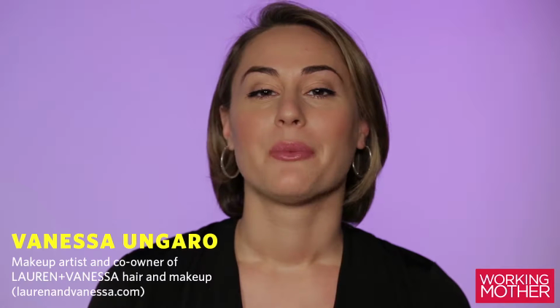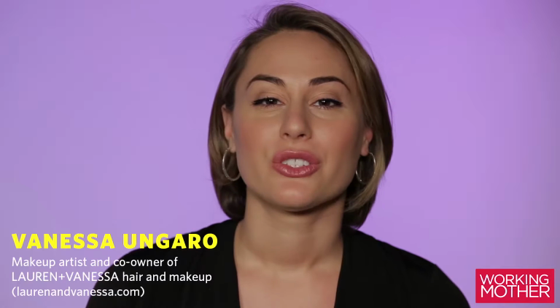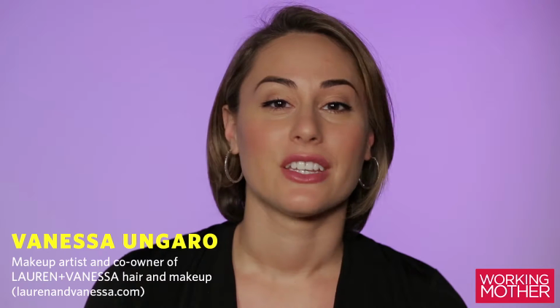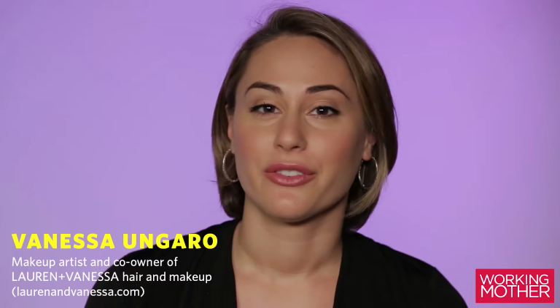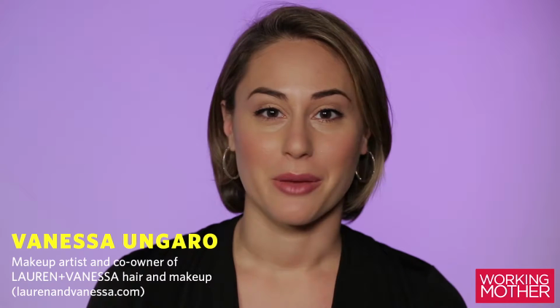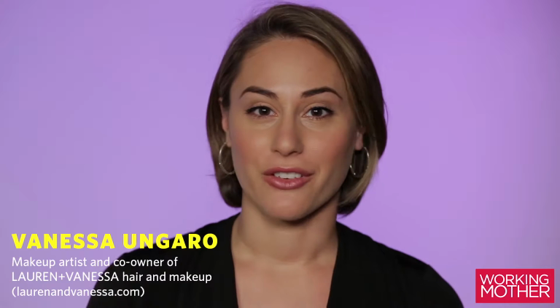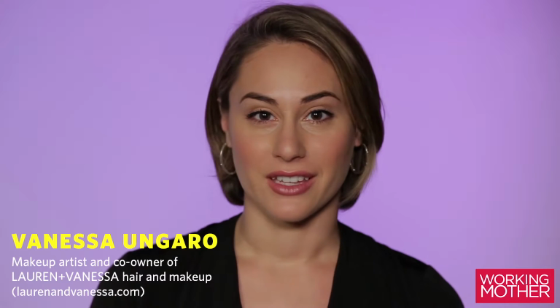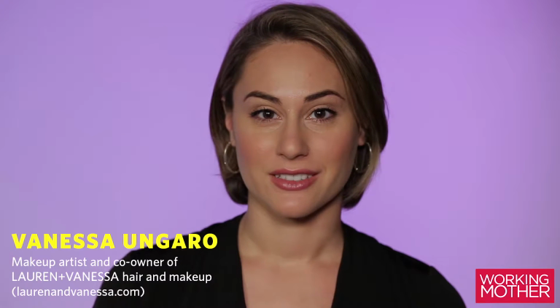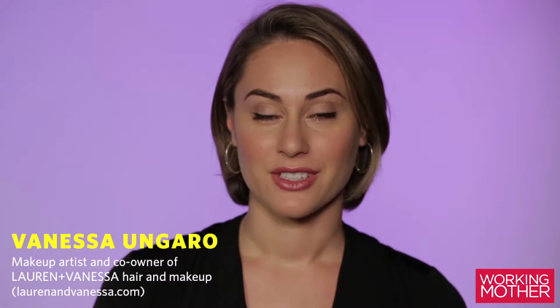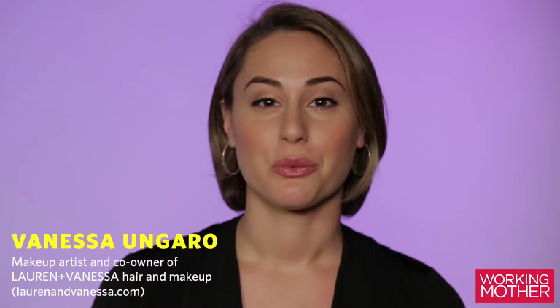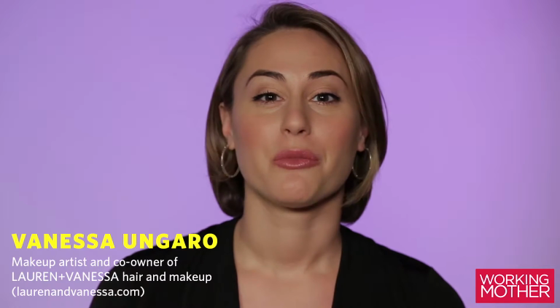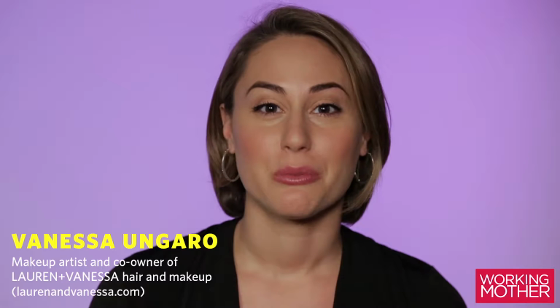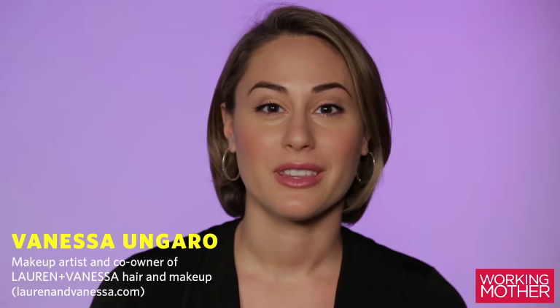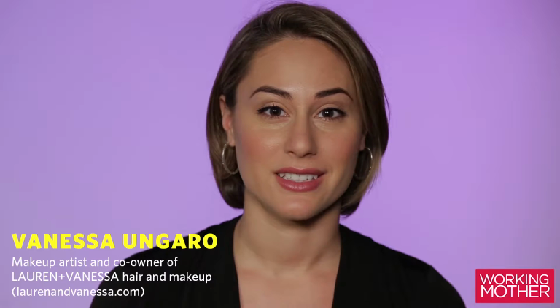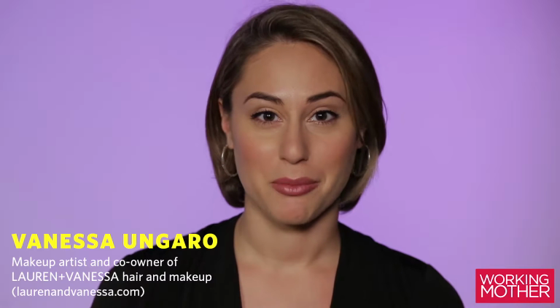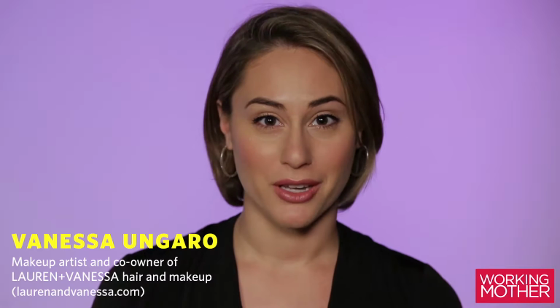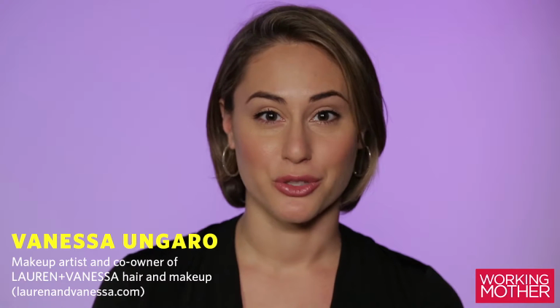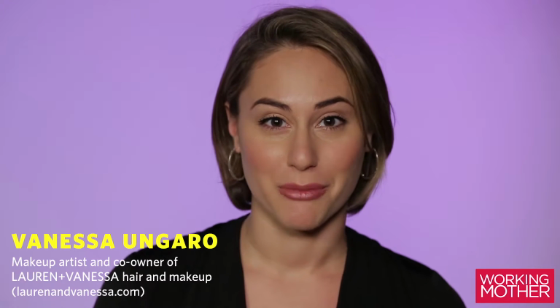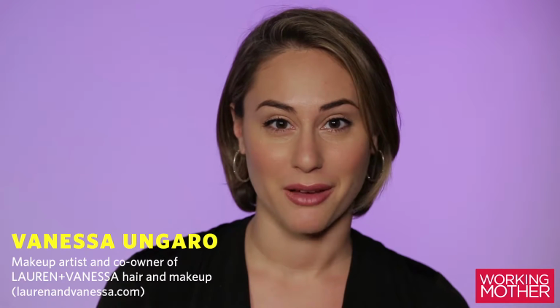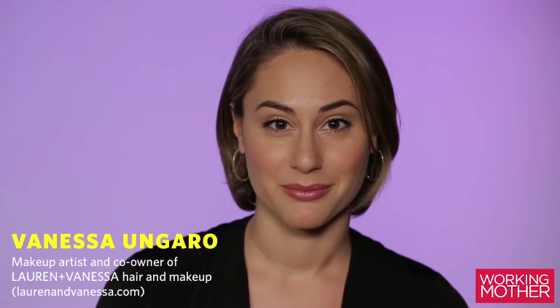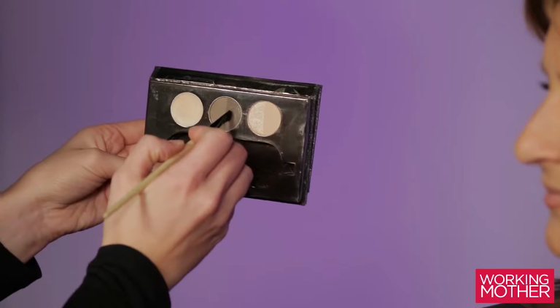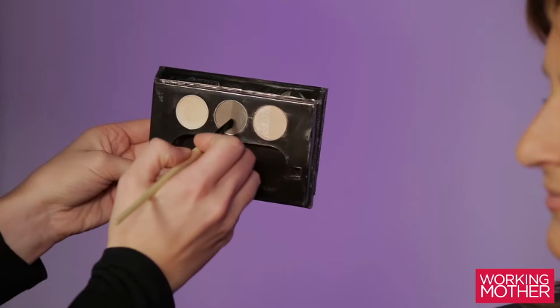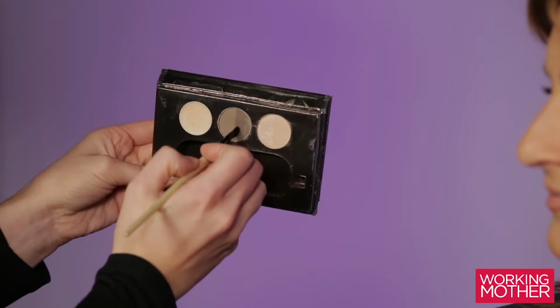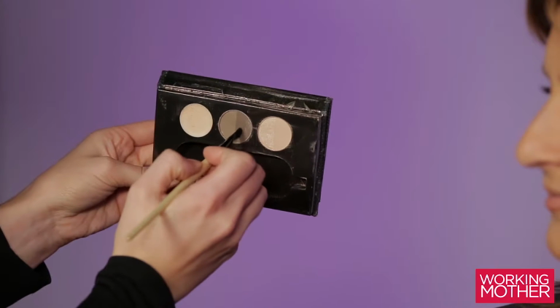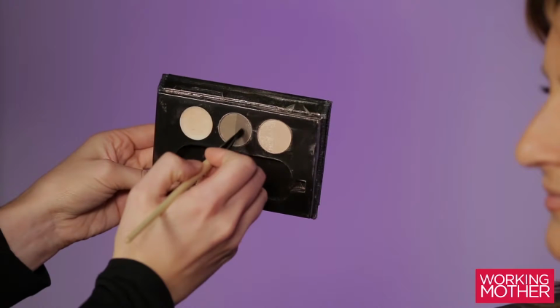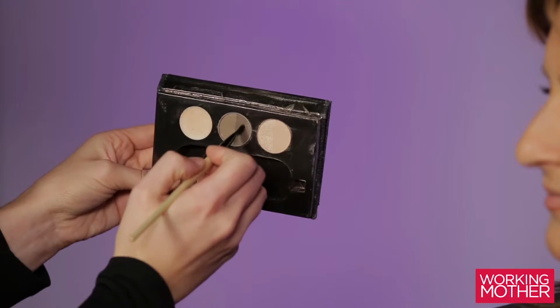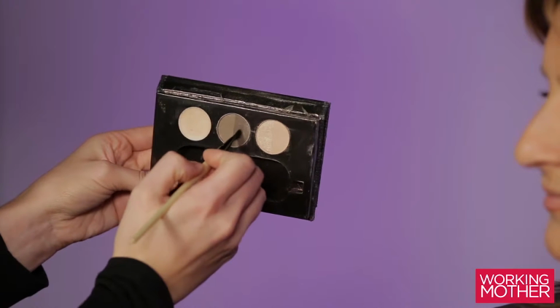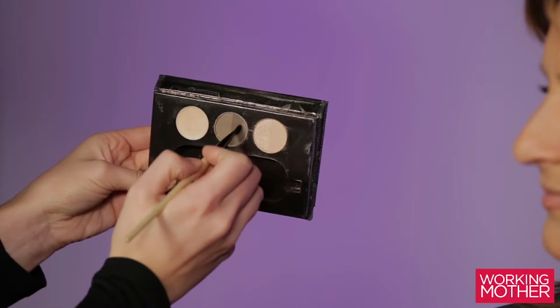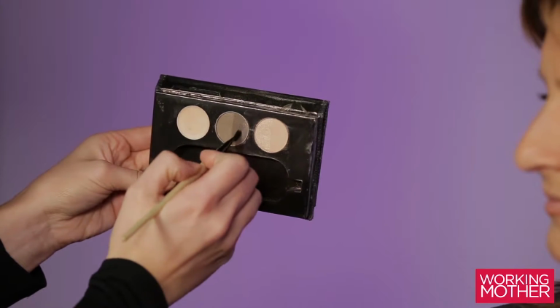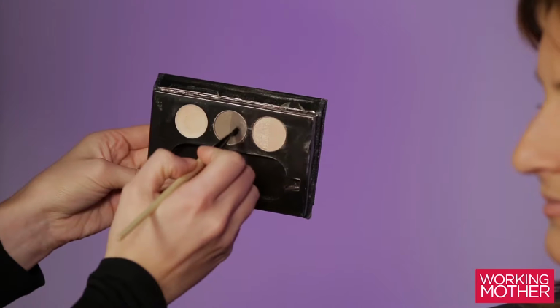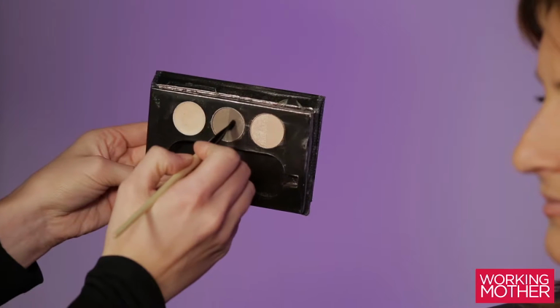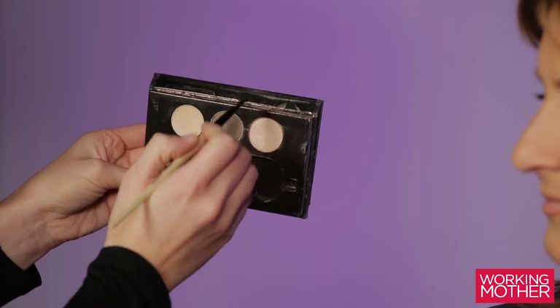Brows are essential for framing your face, so it's one of the most important things to keep in mind when doing your makeup. Find a color that matches the hair of your eyebrows.